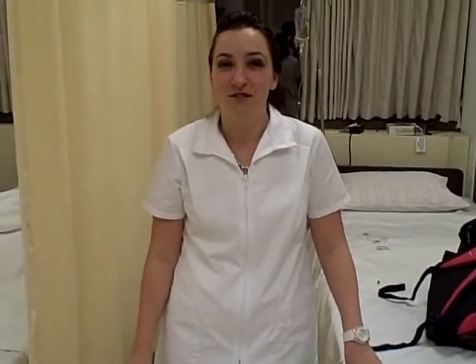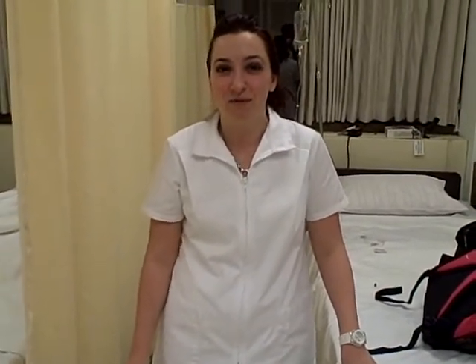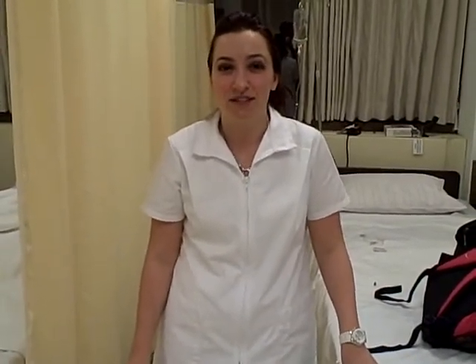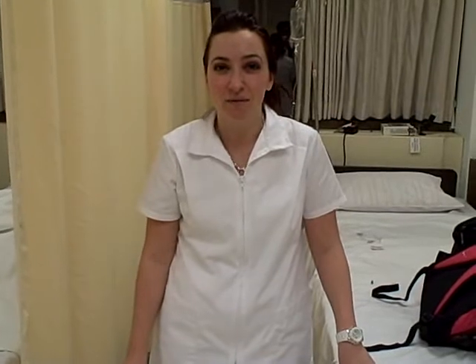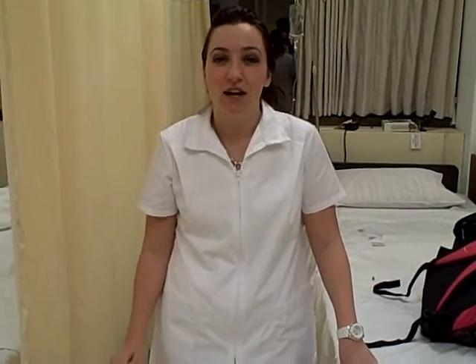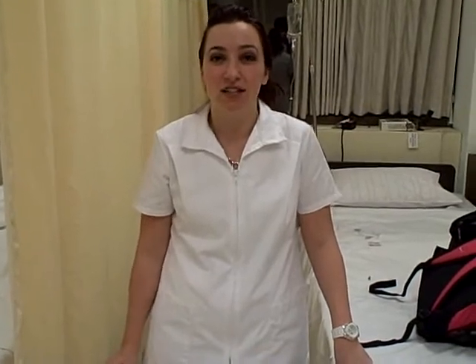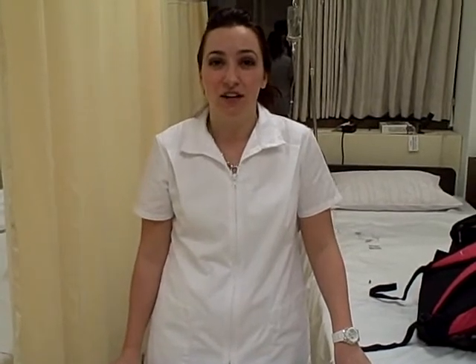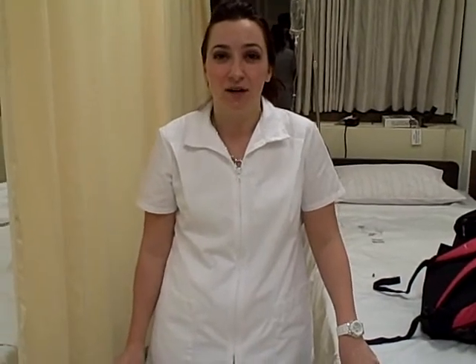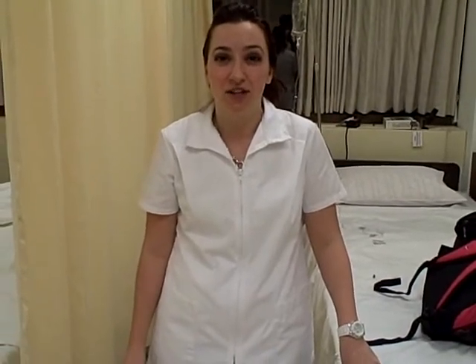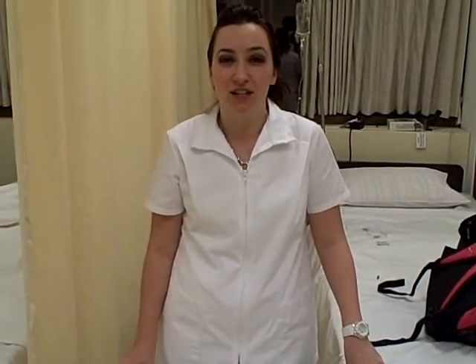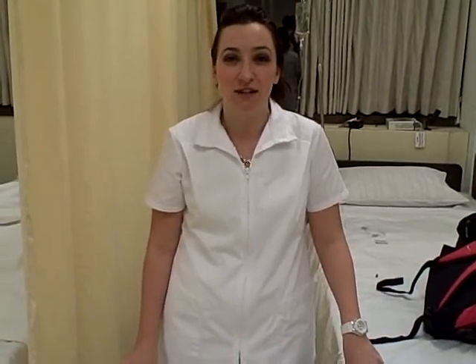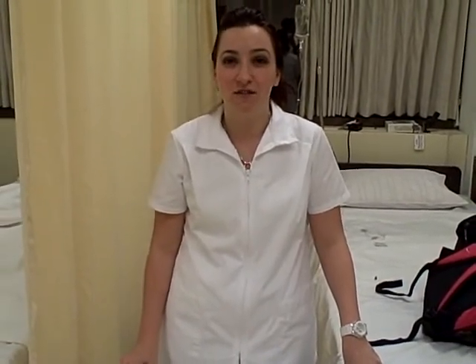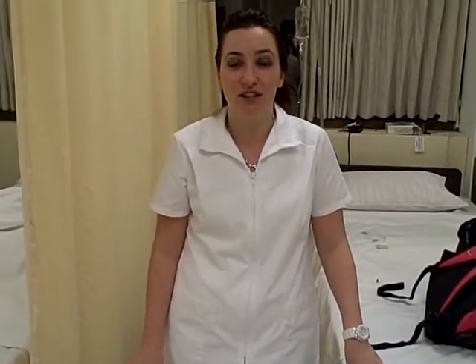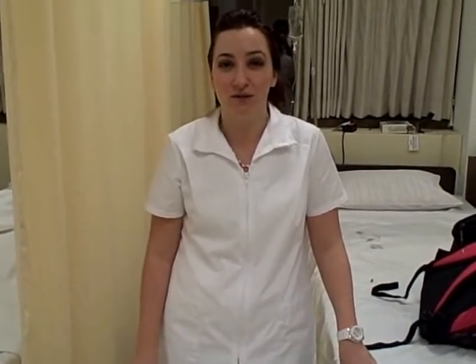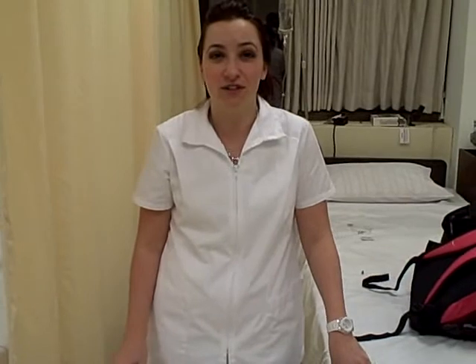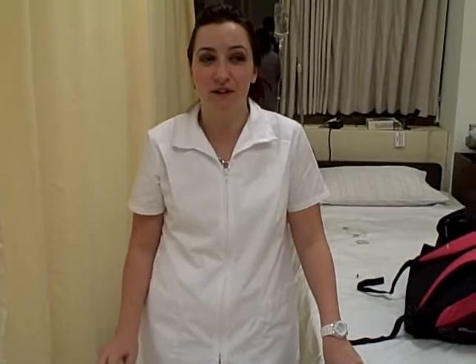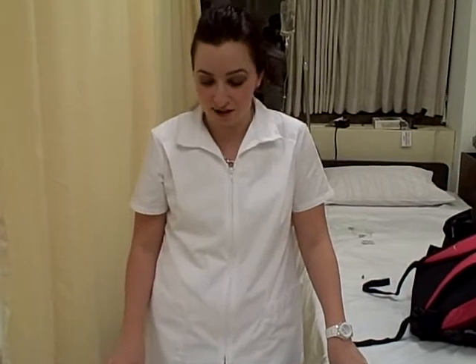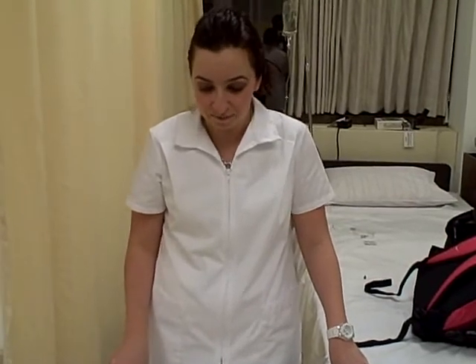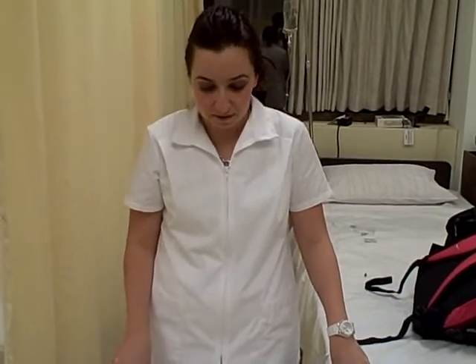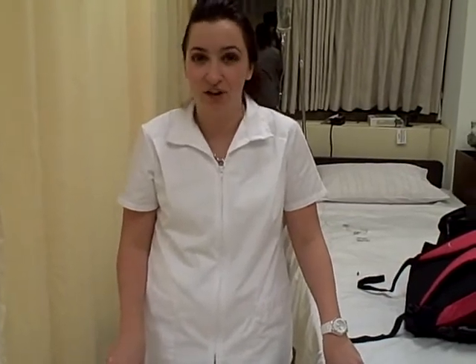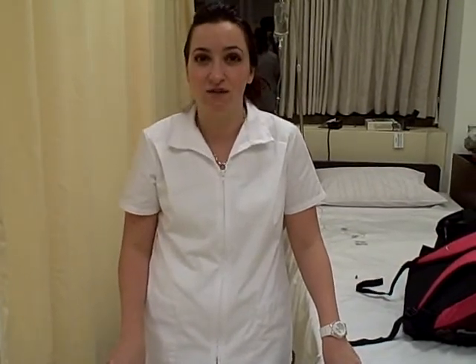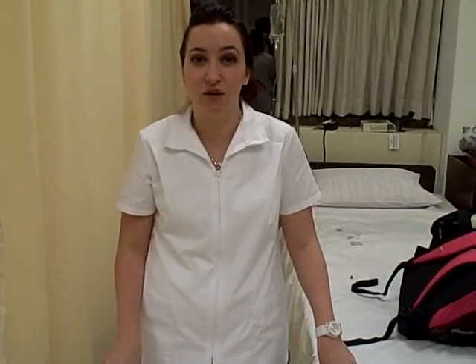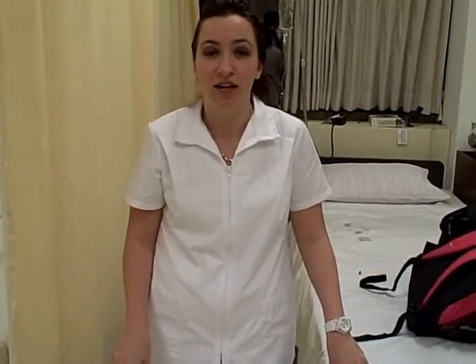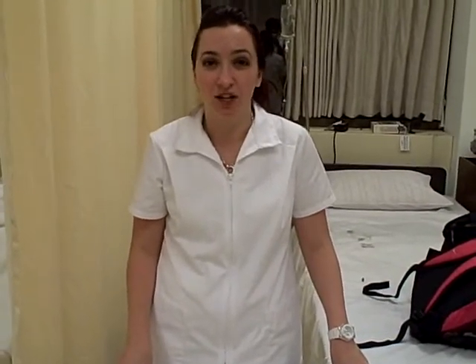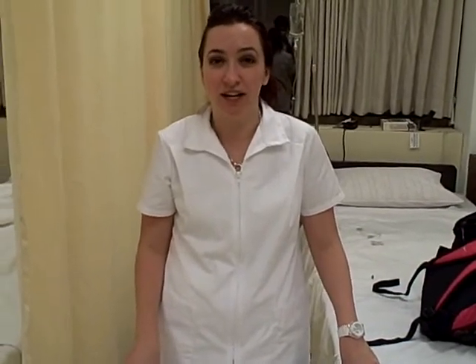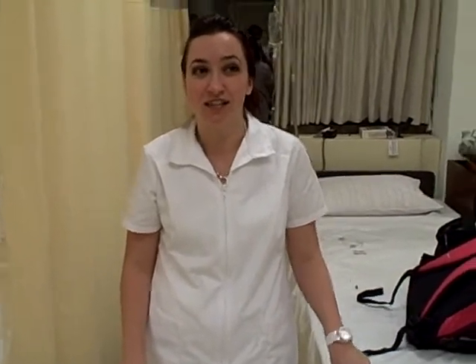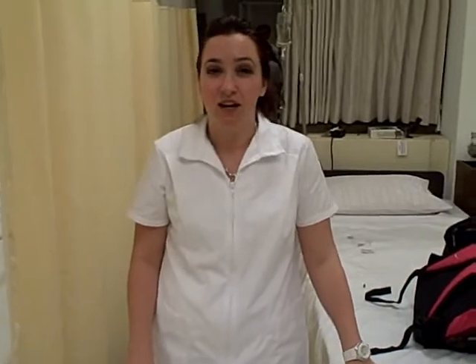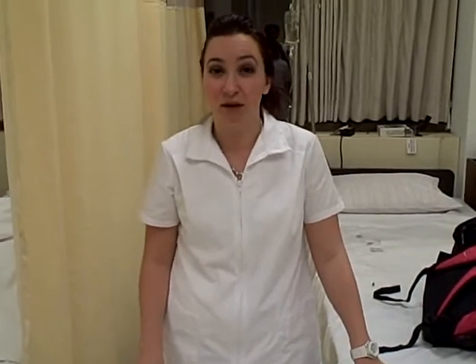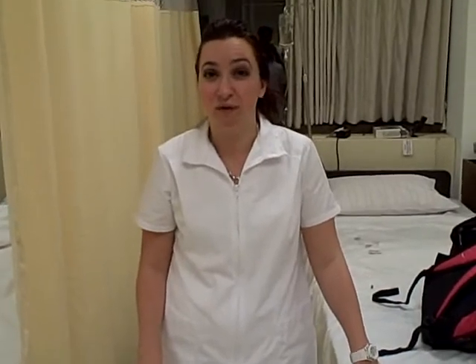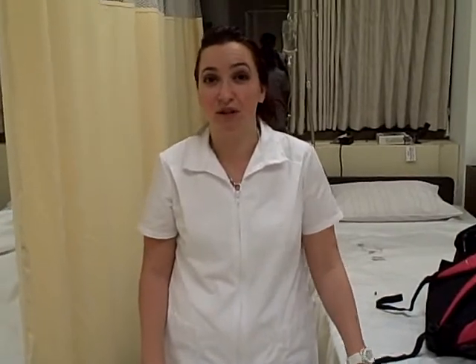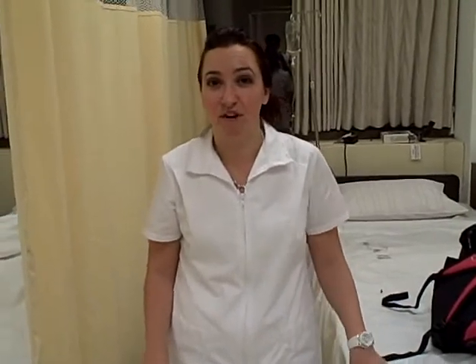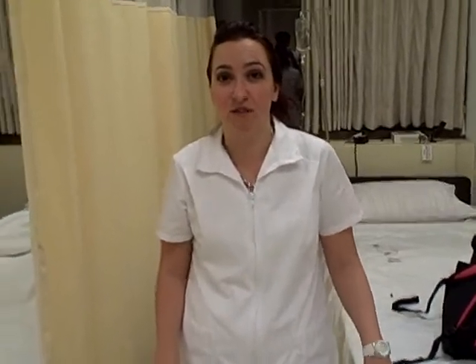First I'm going to do my seven steps. I'm going to identify the patient, identify myself, check the doctor's orders. I'm going to make sure I have the right equipment, wash my hands, tell the patient what I'm going to be doing, and provide for privacy.